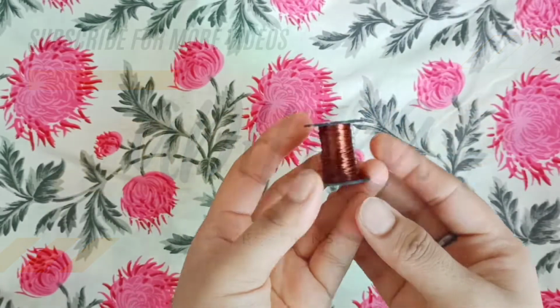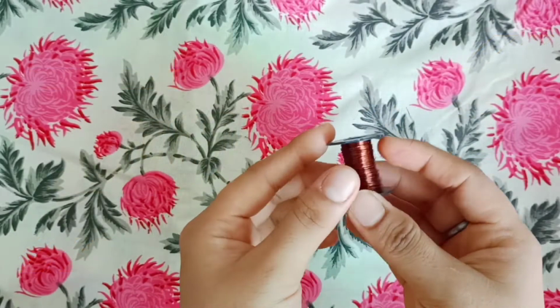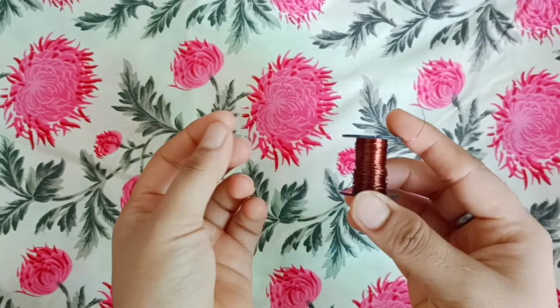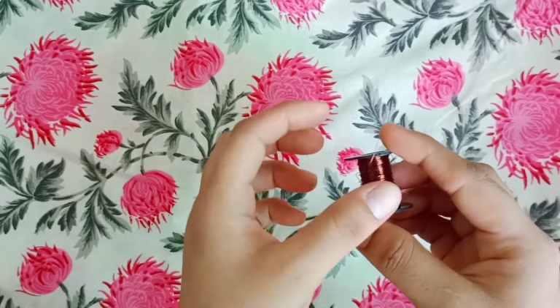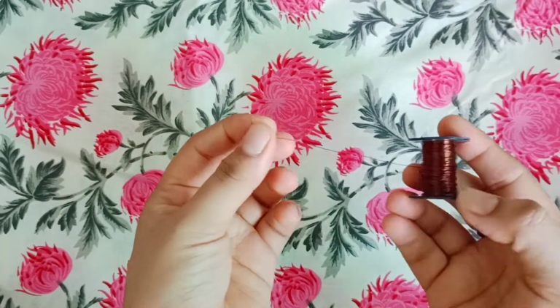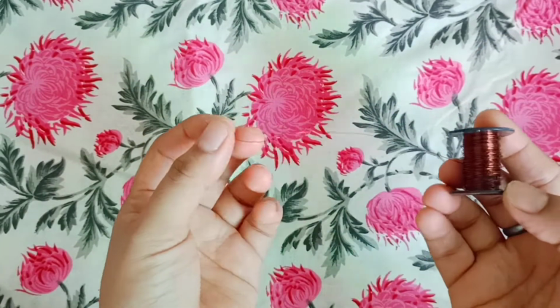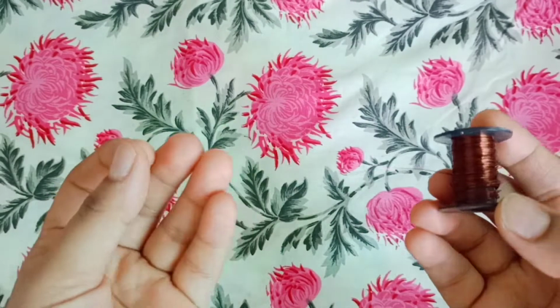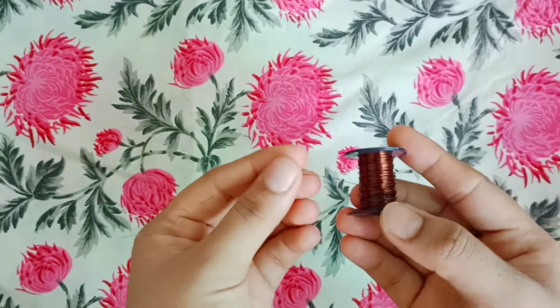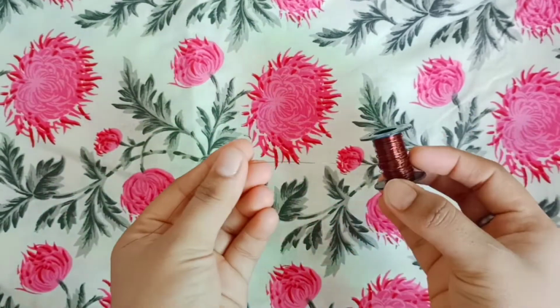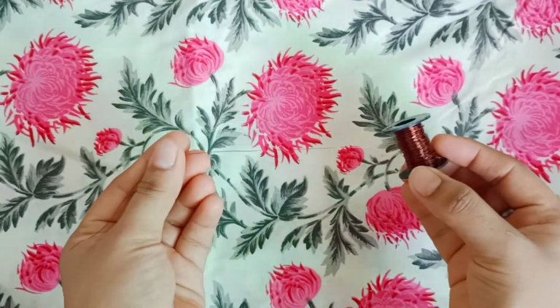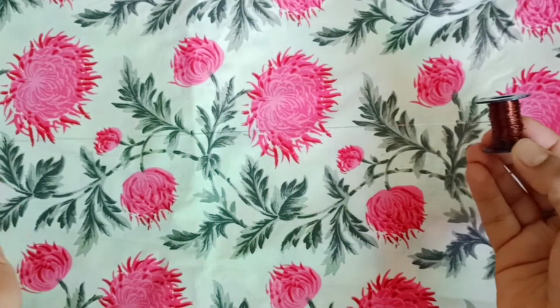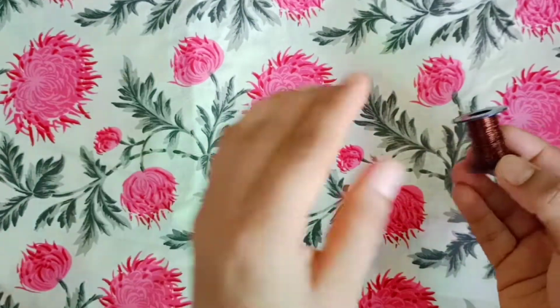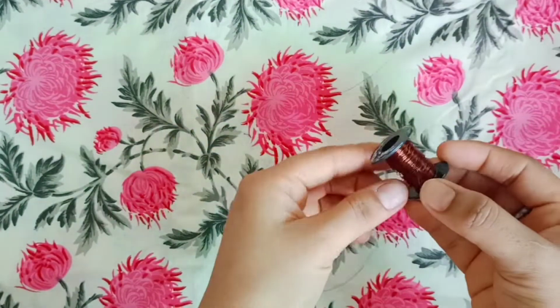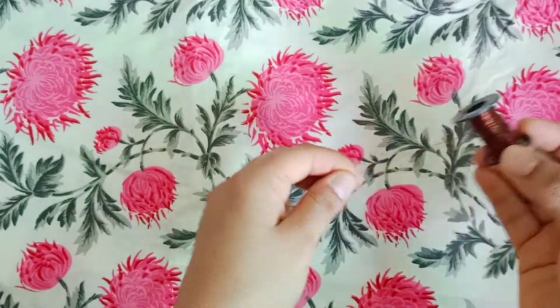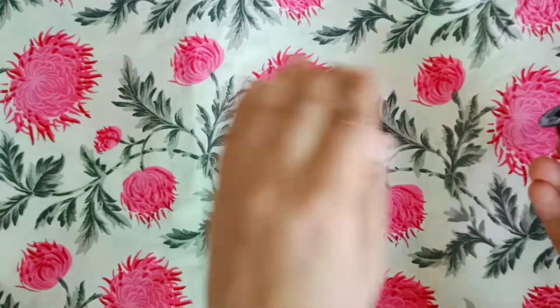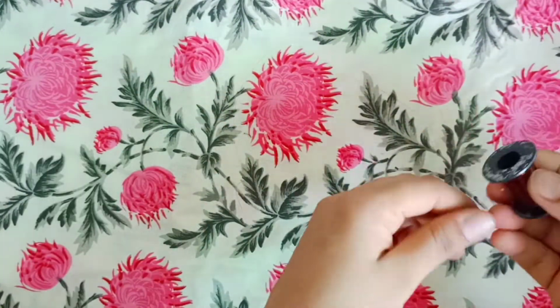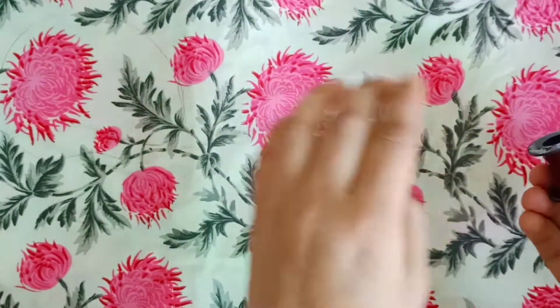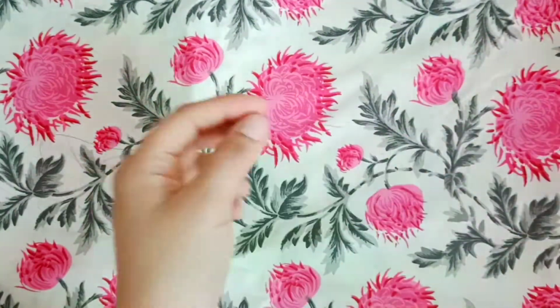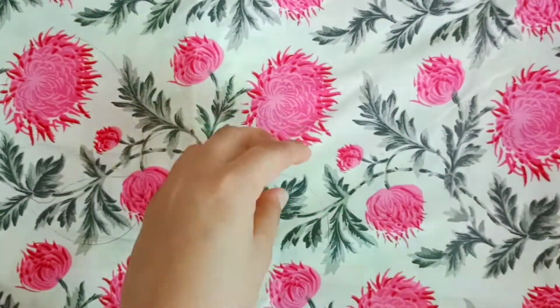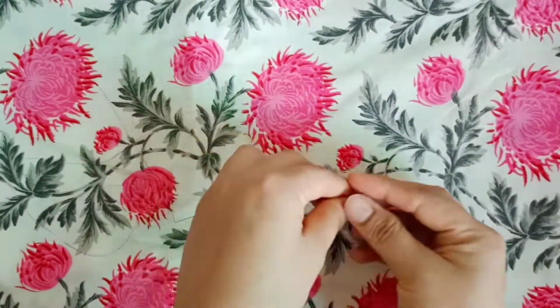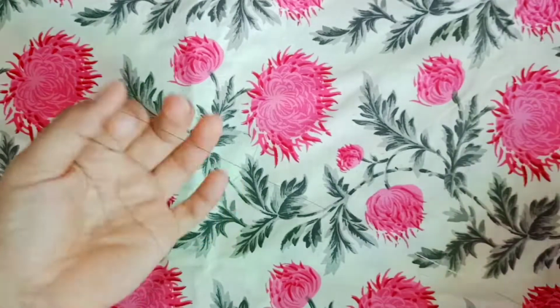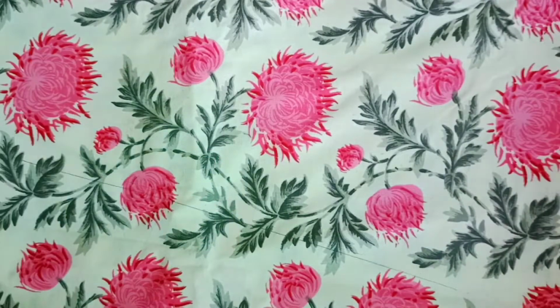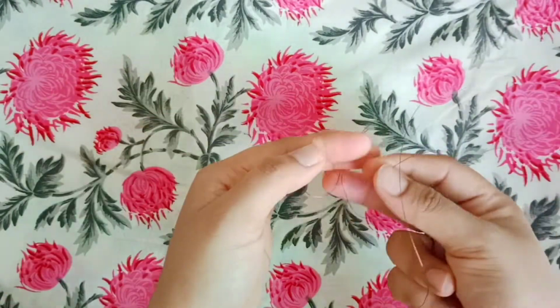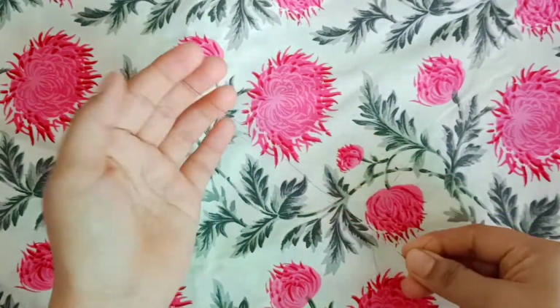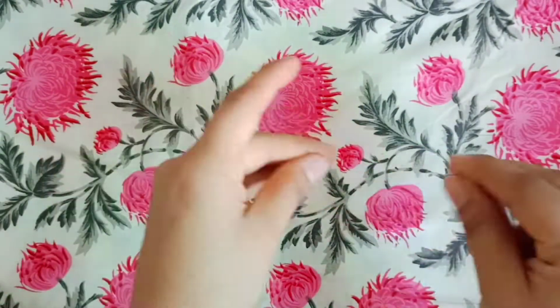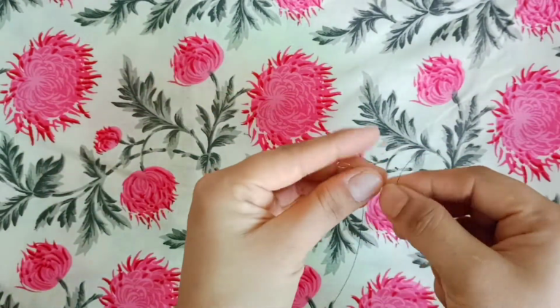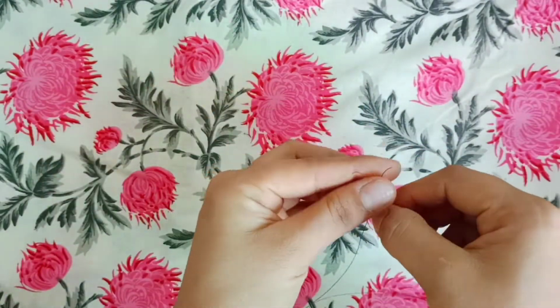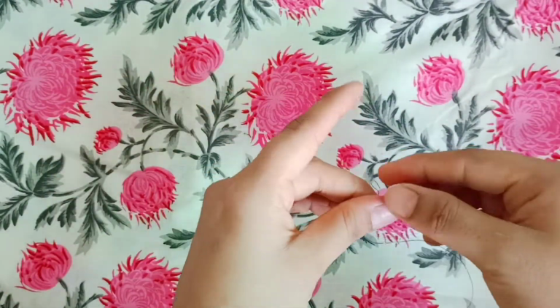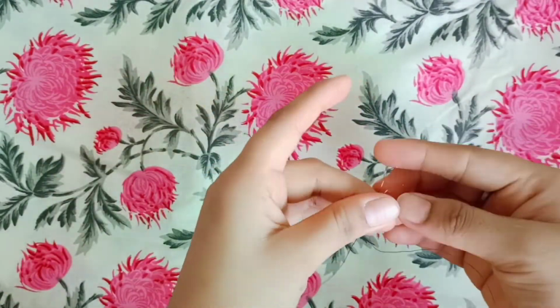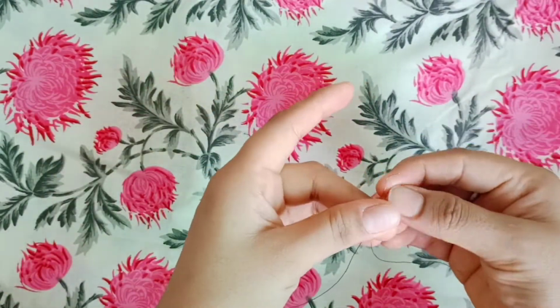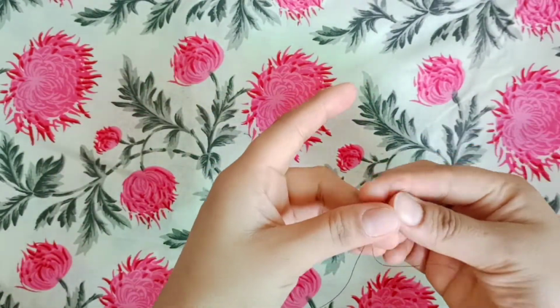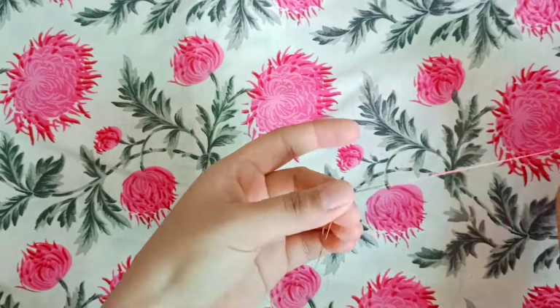For this home decor we have a crafting wire, which will be available at a stationery or craft shop. We are making a bonsai, so first of all we will make the petals.